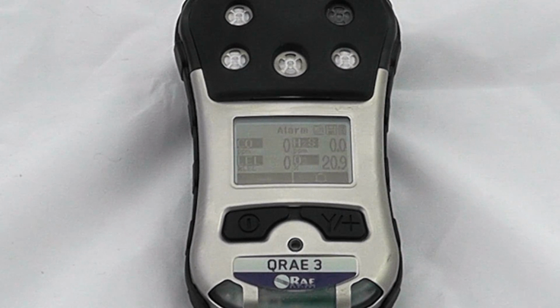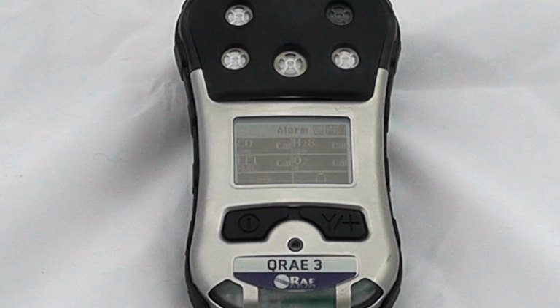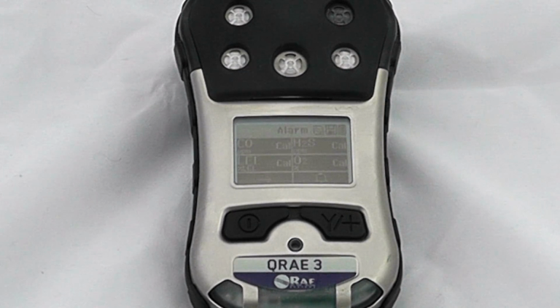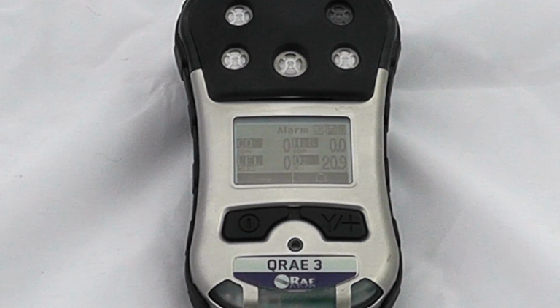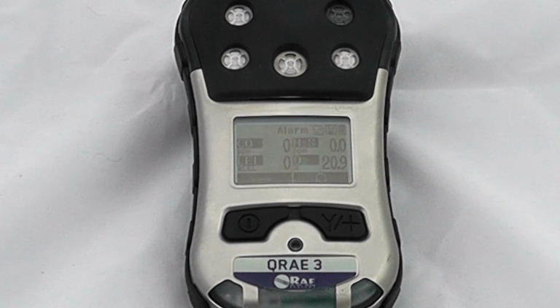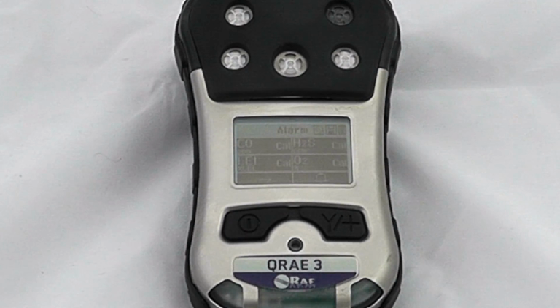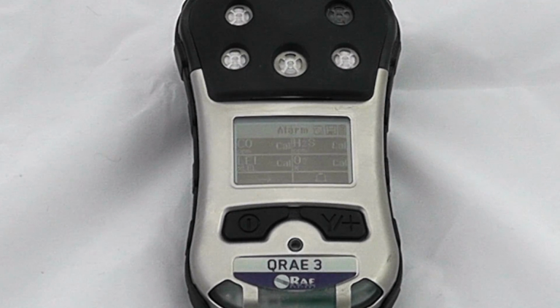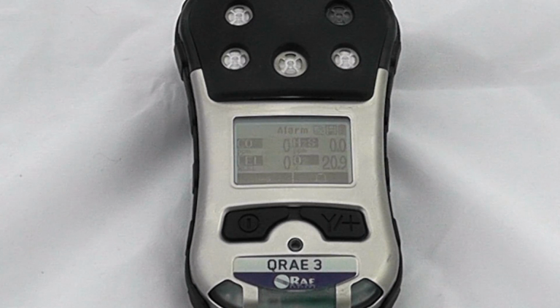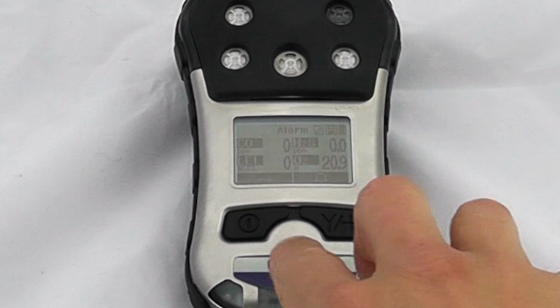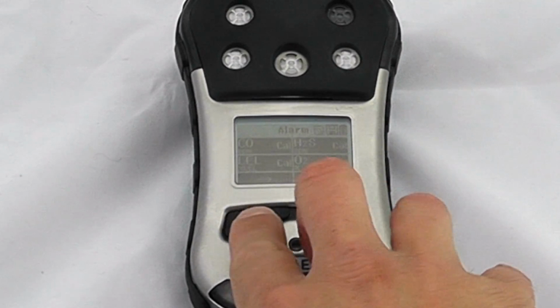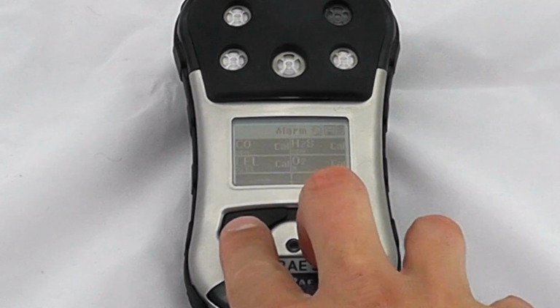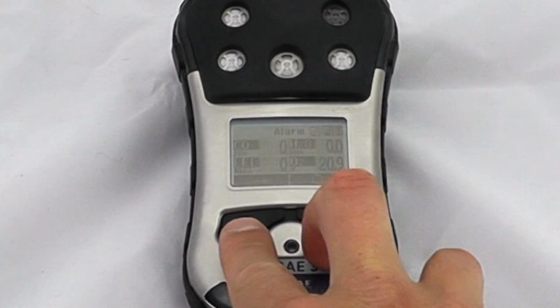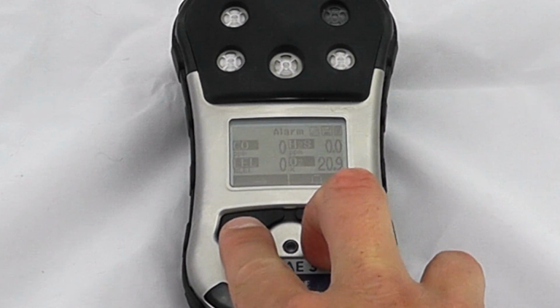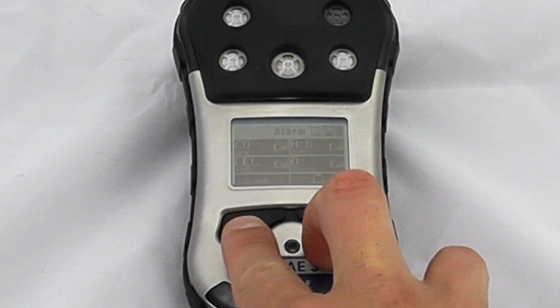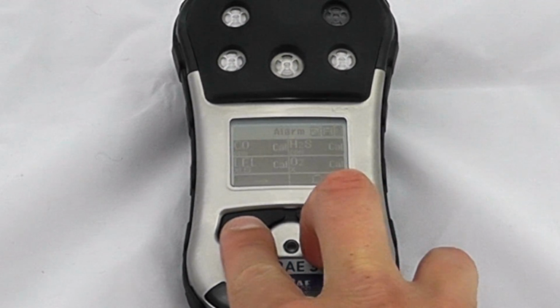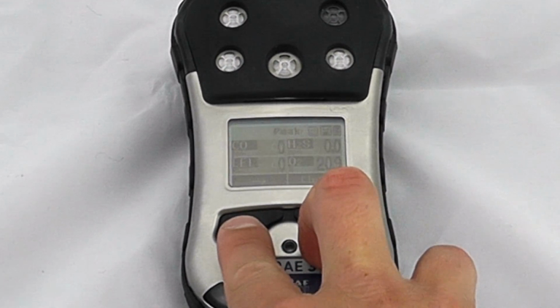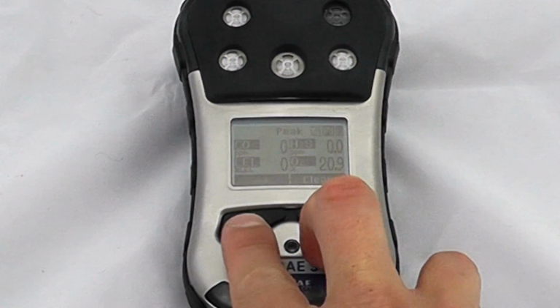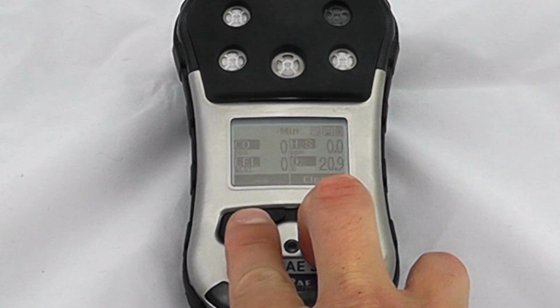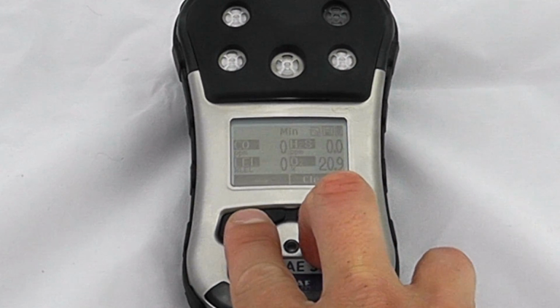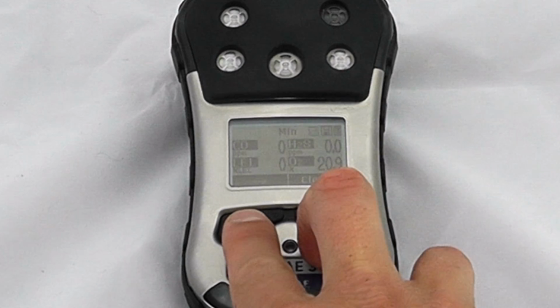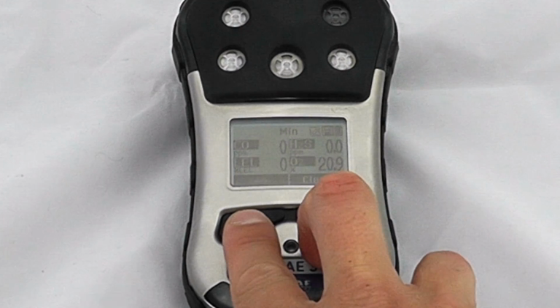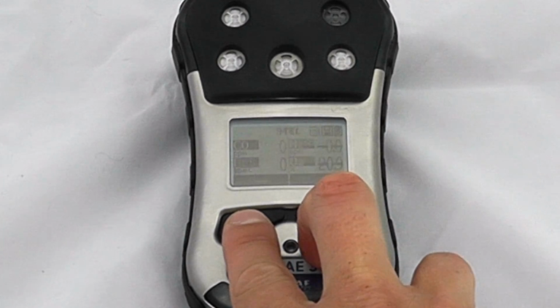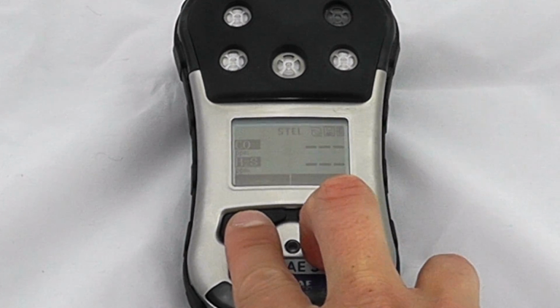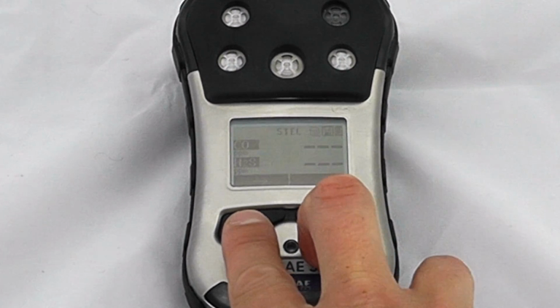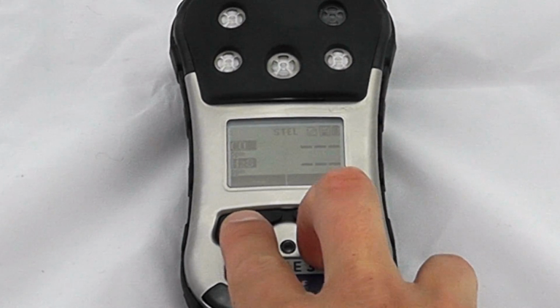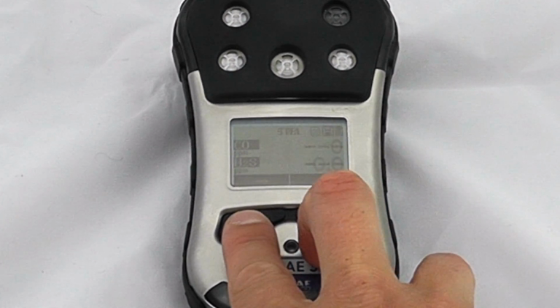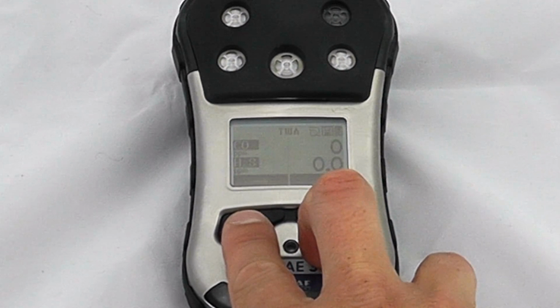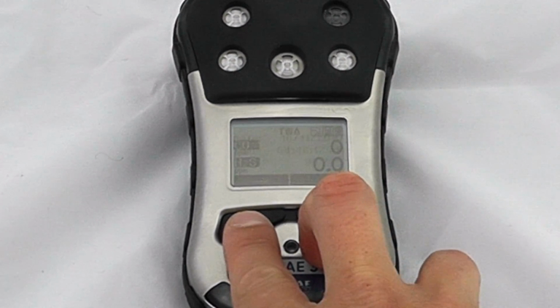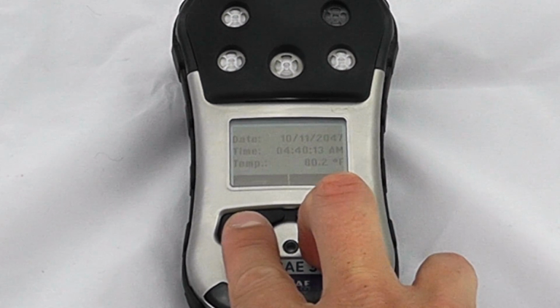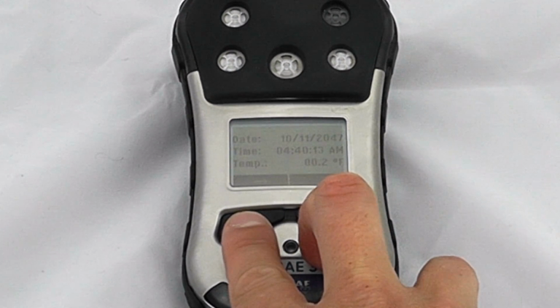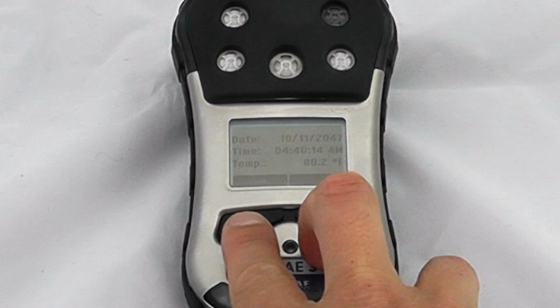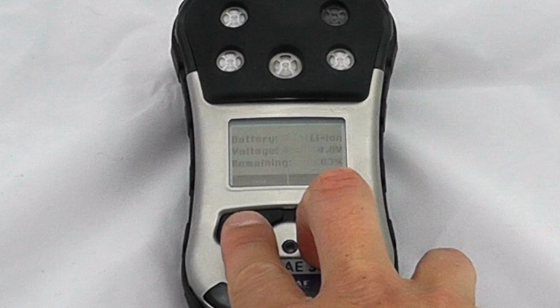It works in a very similar way to any other Ray instrument. While we're having a look at this particular setting we can scroll through some of the peaks, minimums, STELs, TWAs, and time and date stamp.